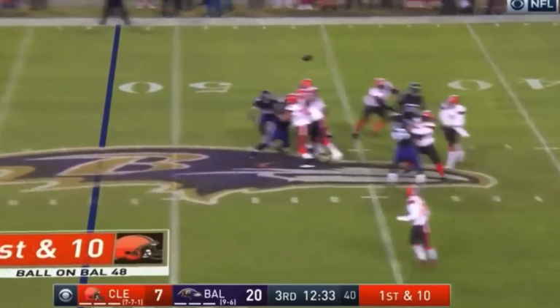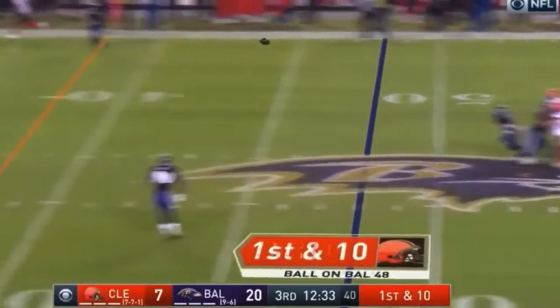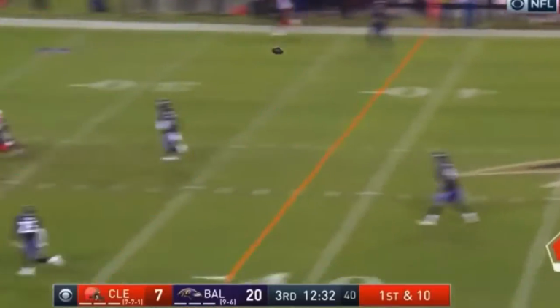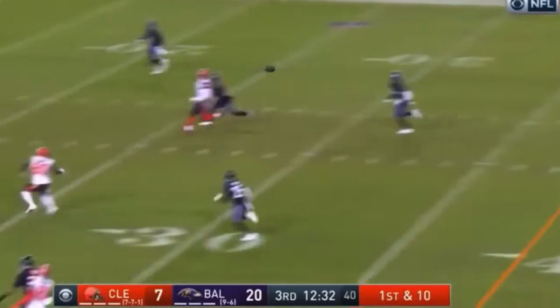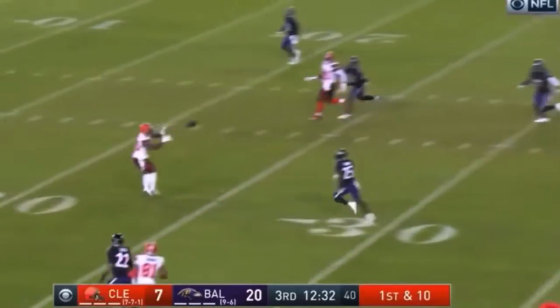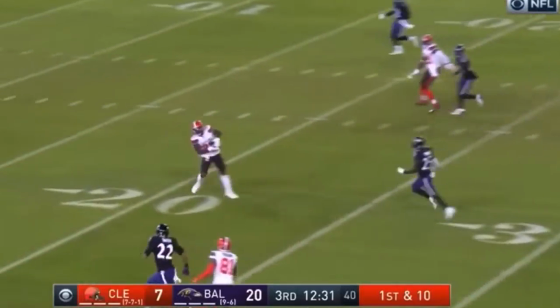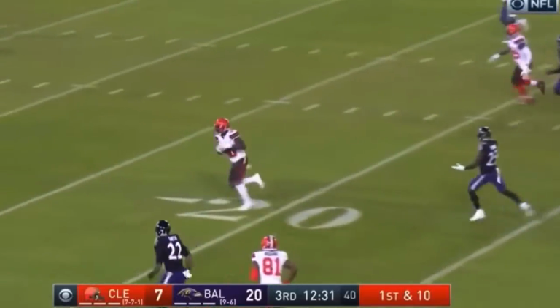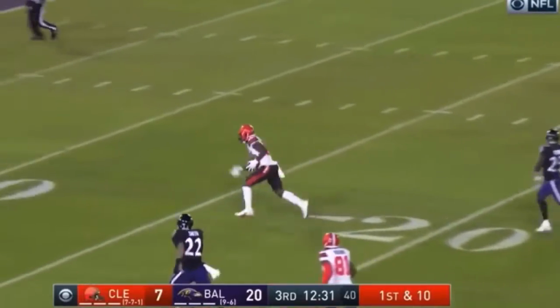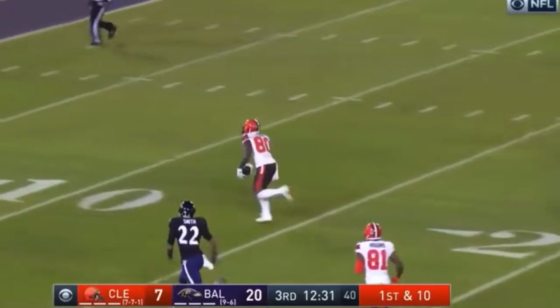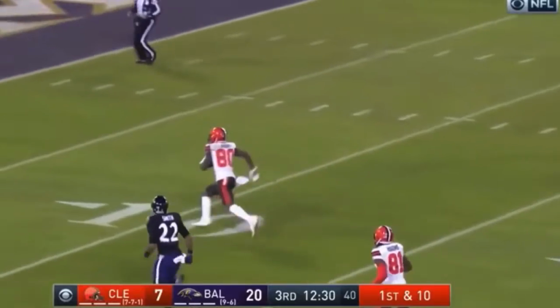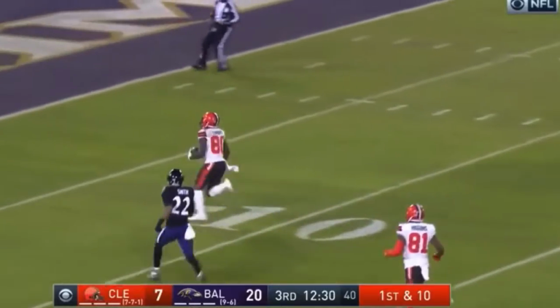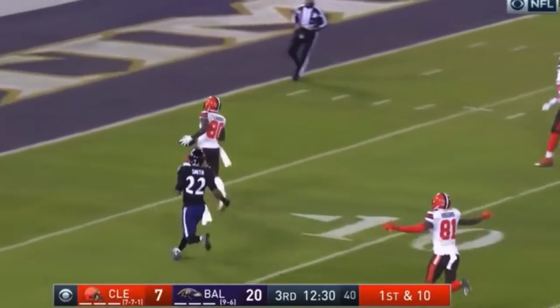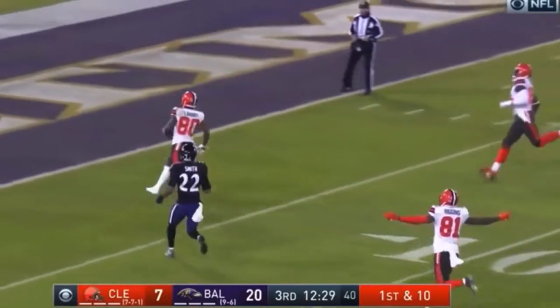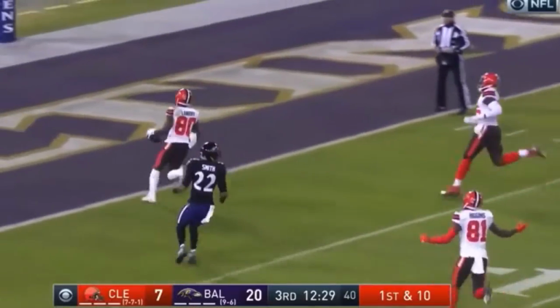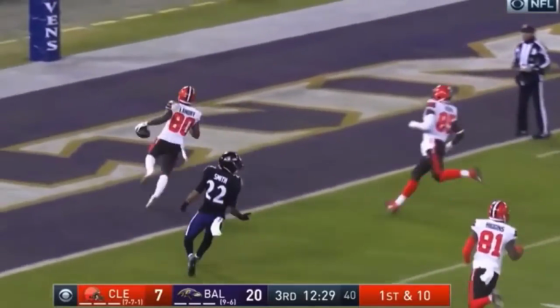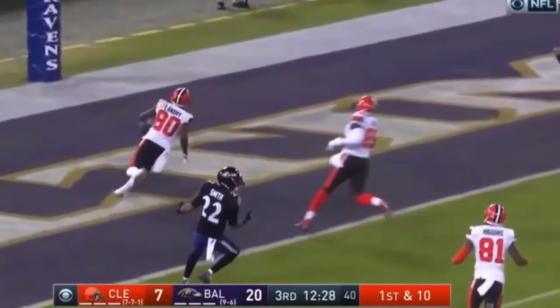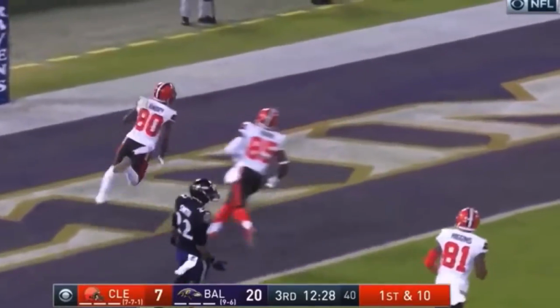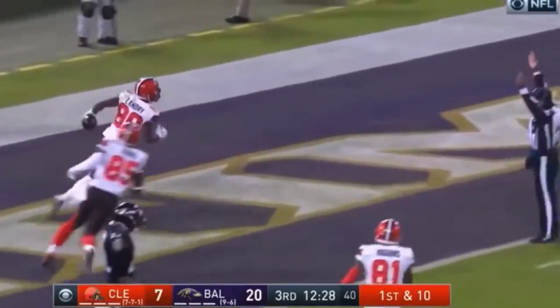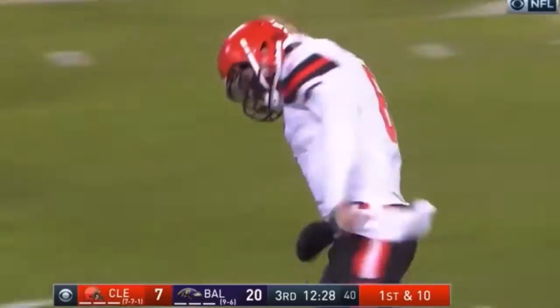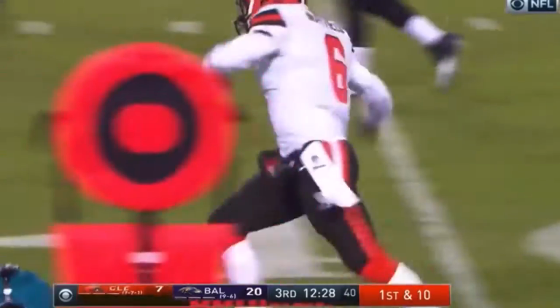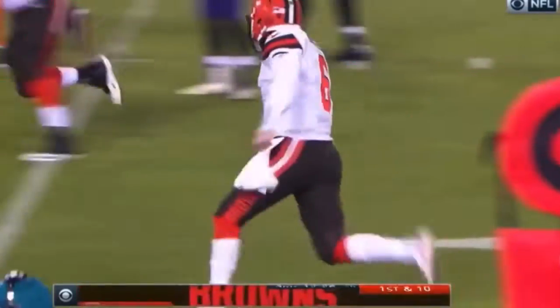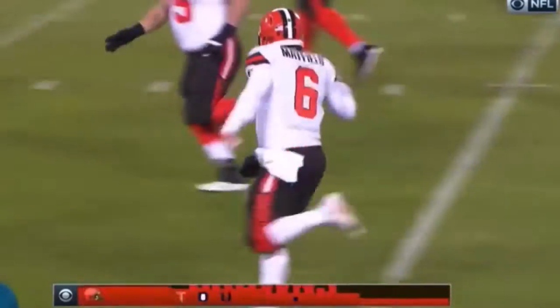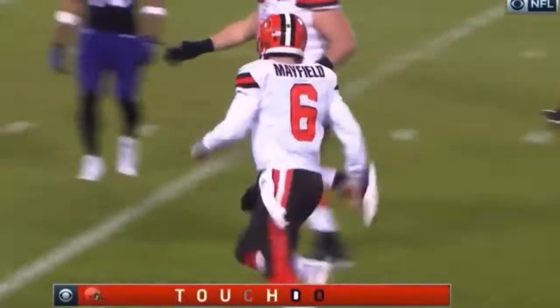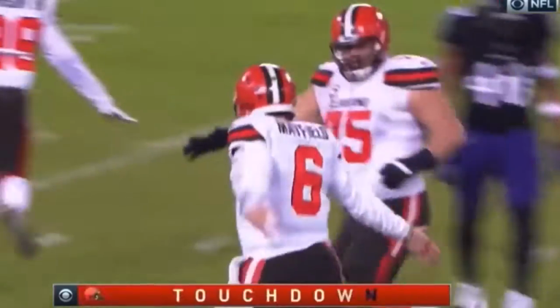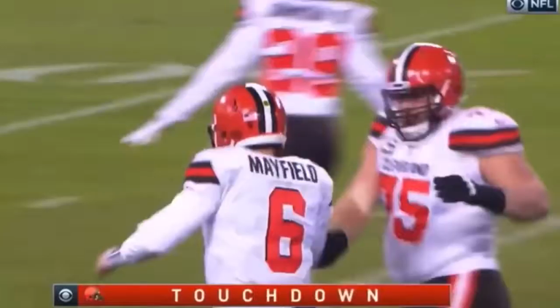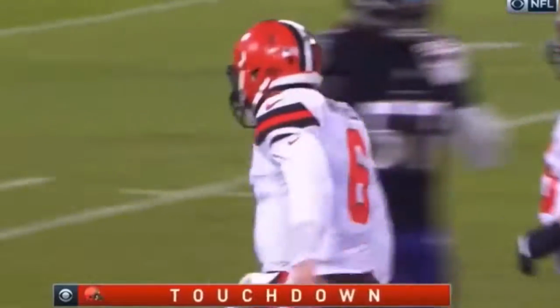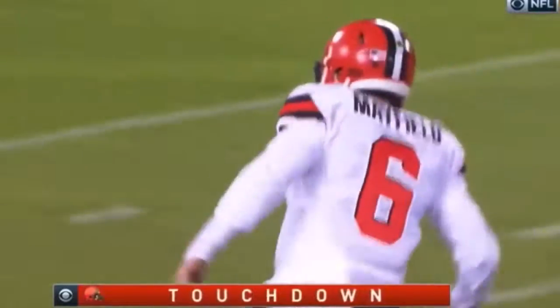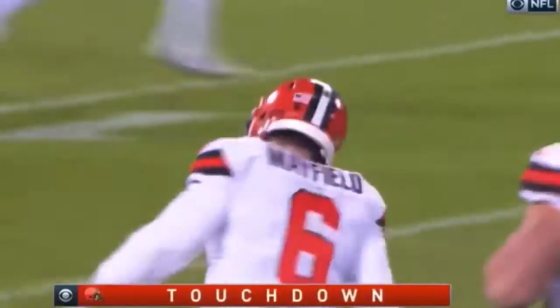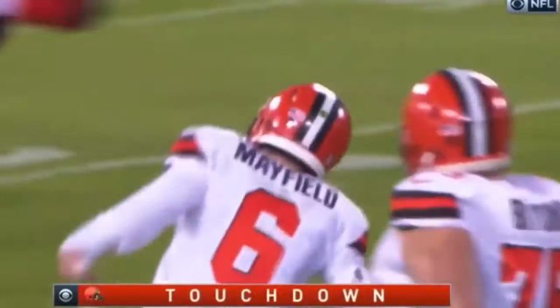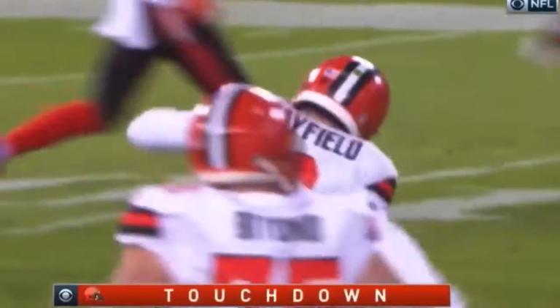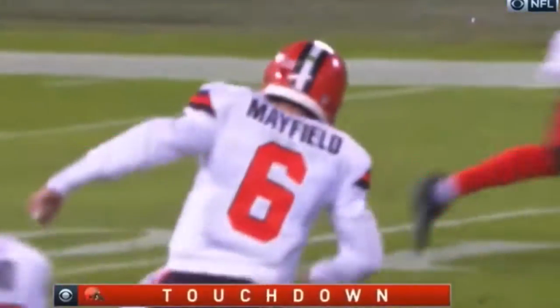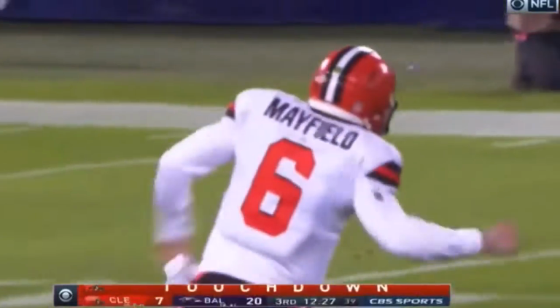To Mayfield — grab it and throw it. He's got Landry for the touchdown. One play and a strike, and Mayfield ties the rookie touchdown pass record.